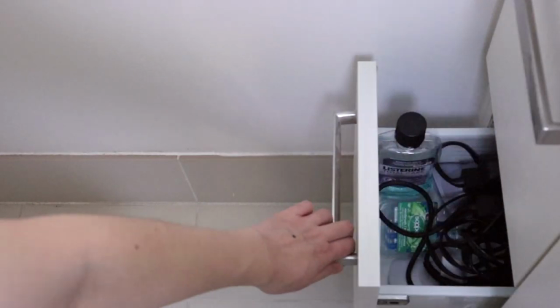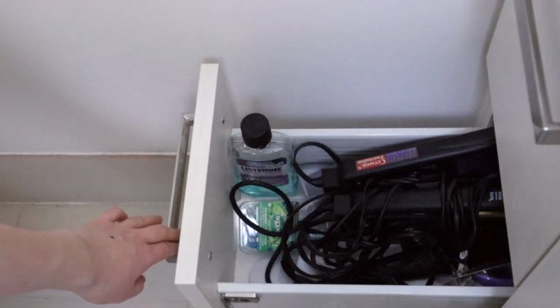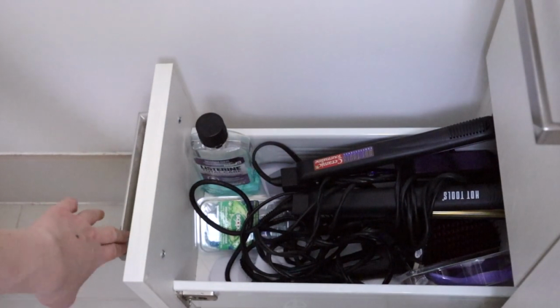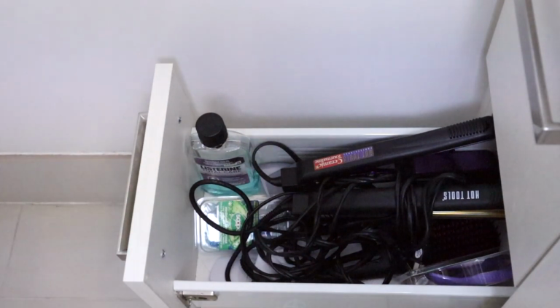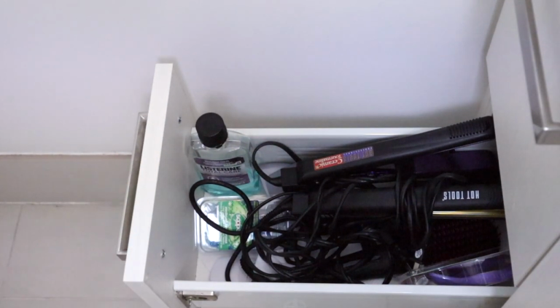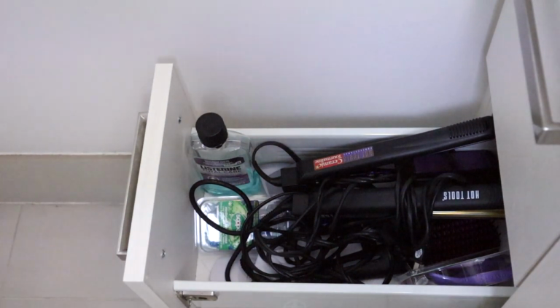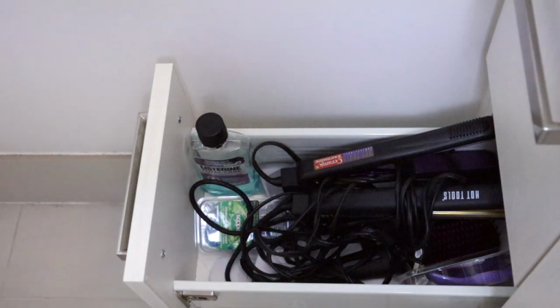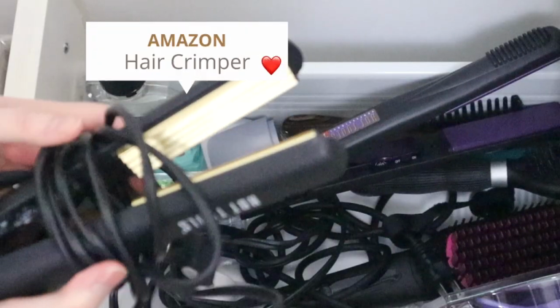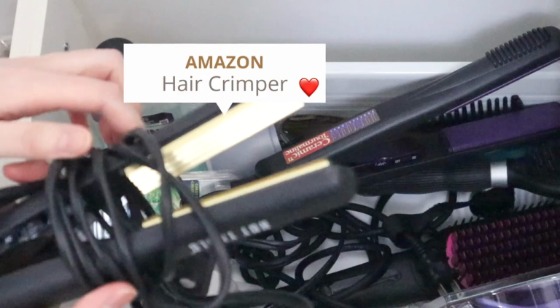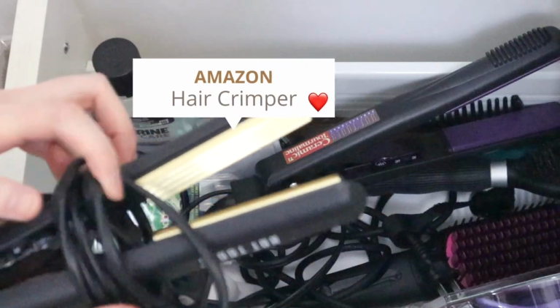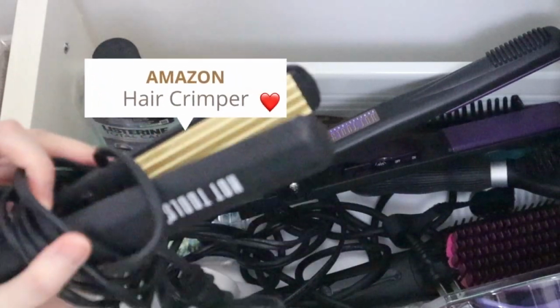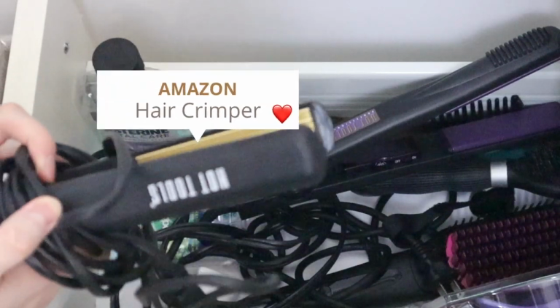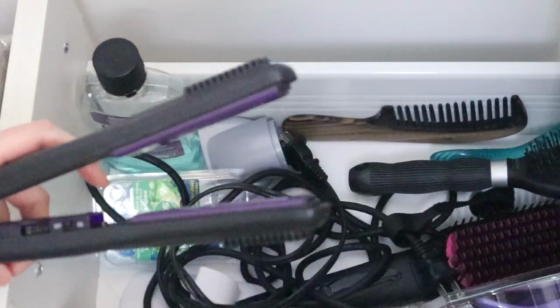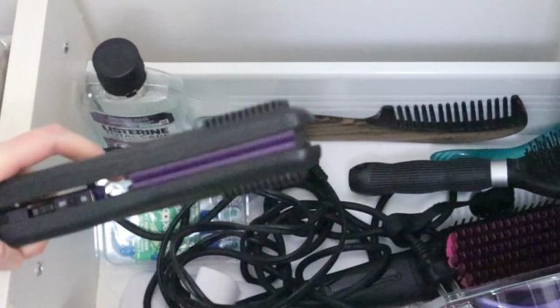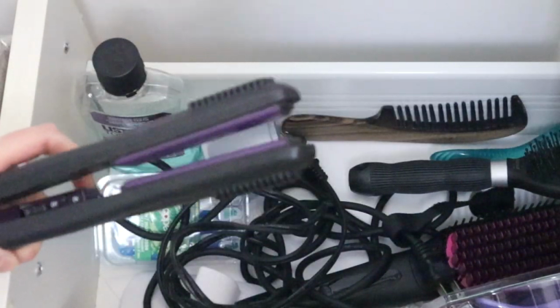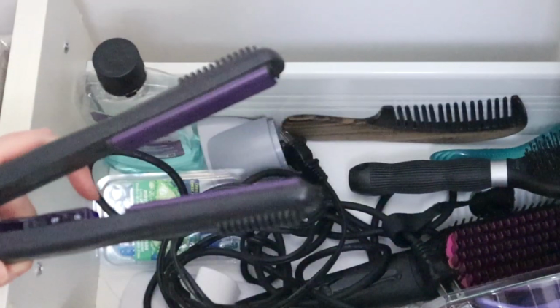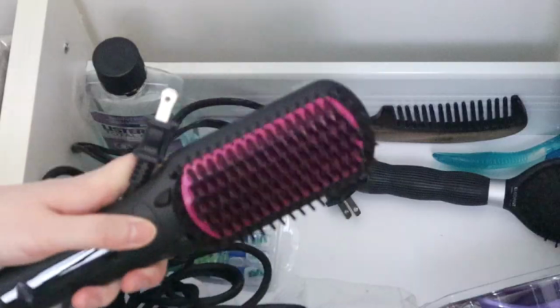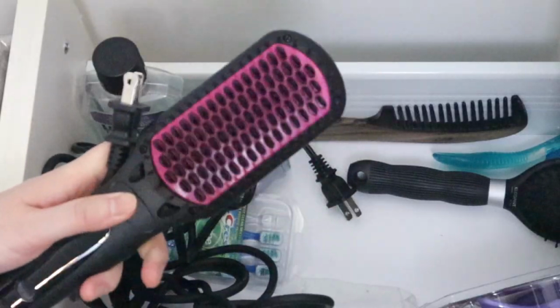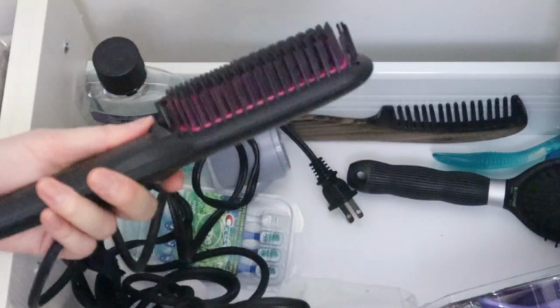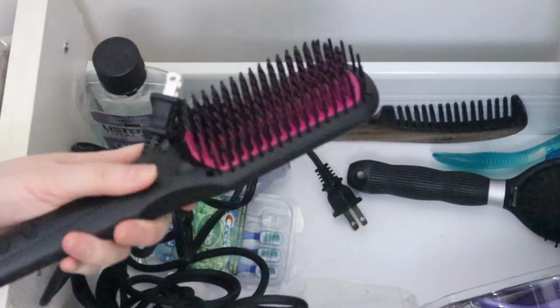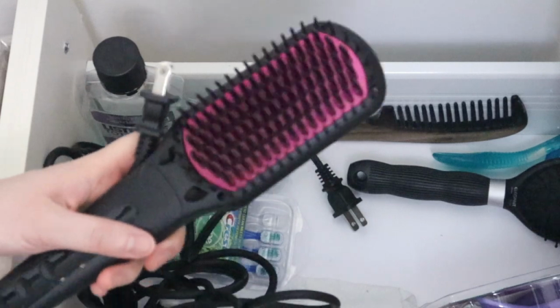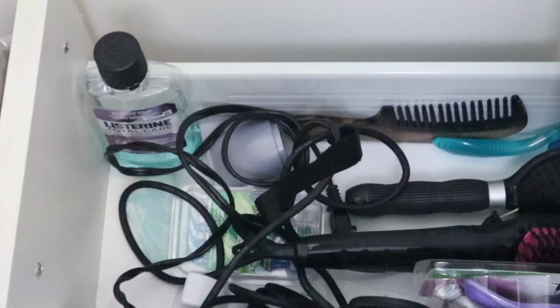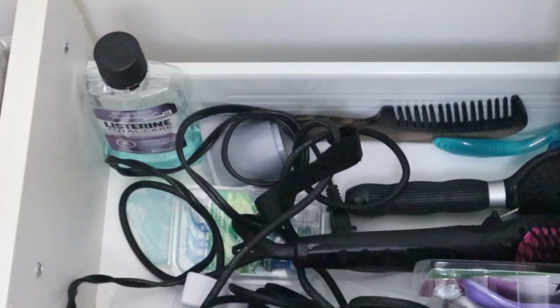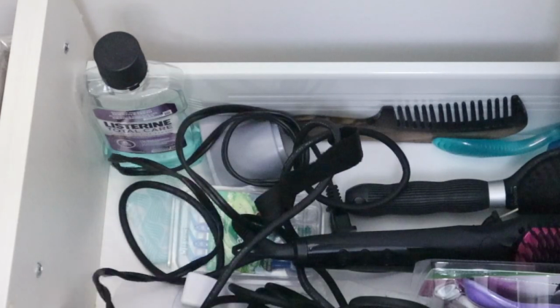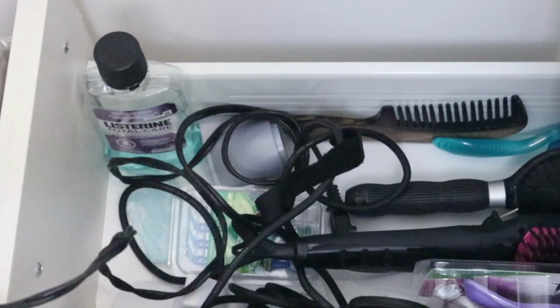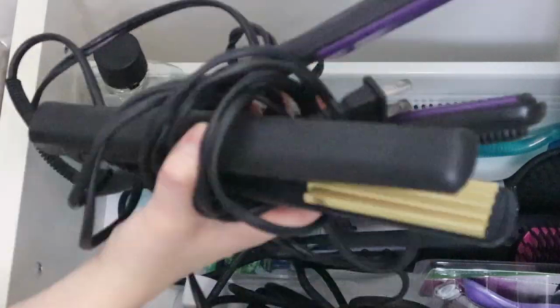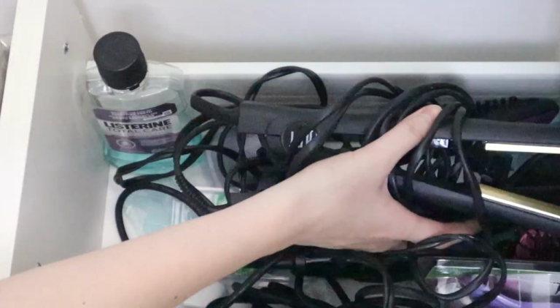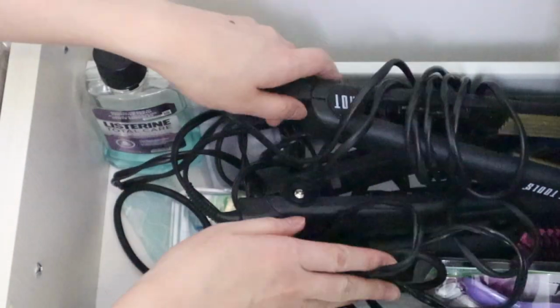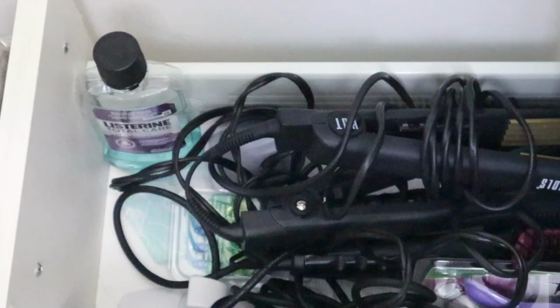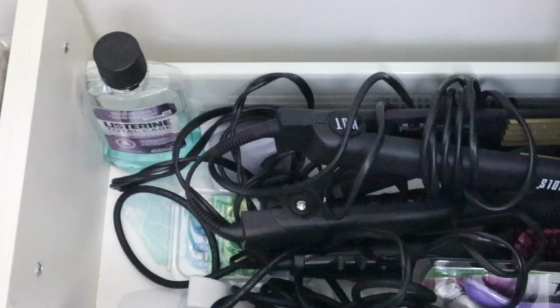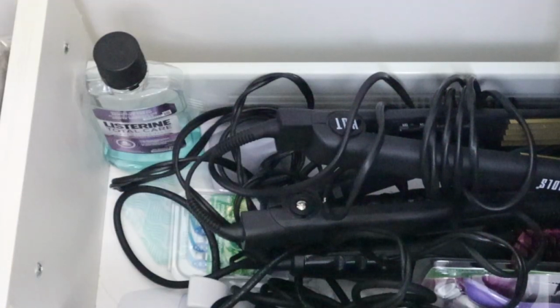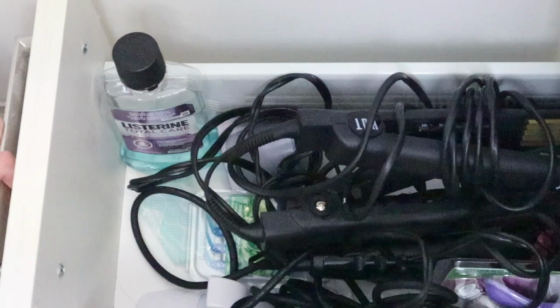In the third drawer I have all my hair tools. I have a hair crimper for adding volume to my roots, a hair straightener, and also a hair straightening brush that I bought recently — and honestly it's kind of gimmicky. Maybe it will work better for longer or finer hair.